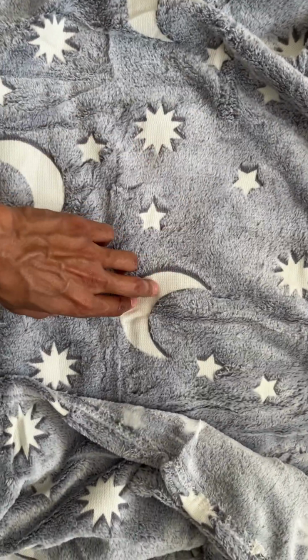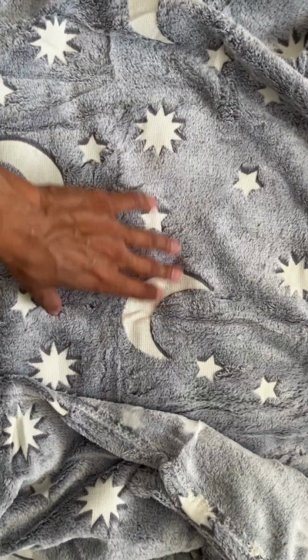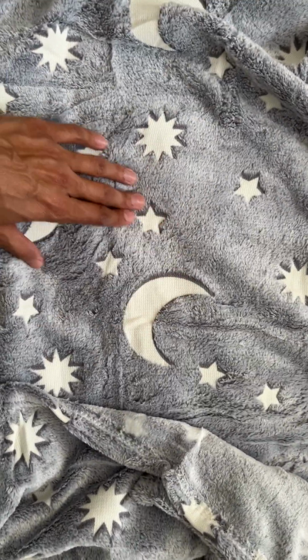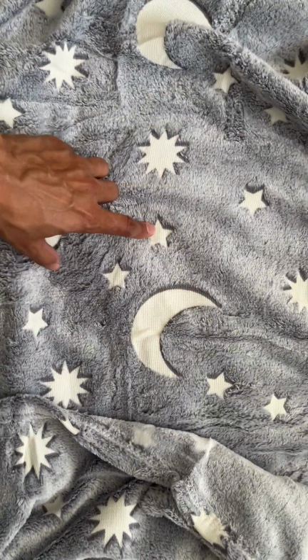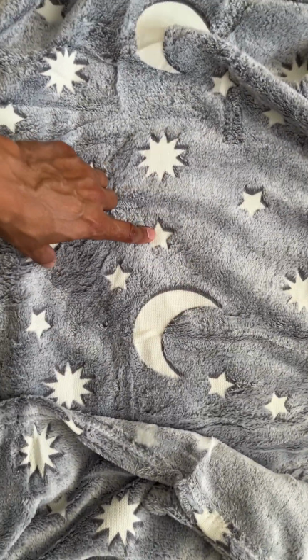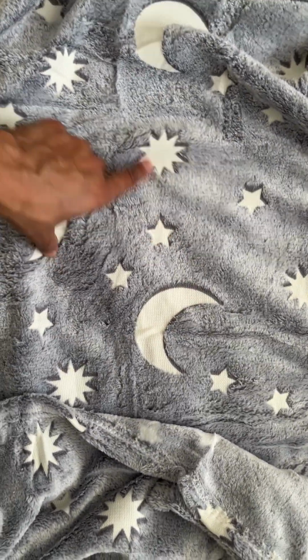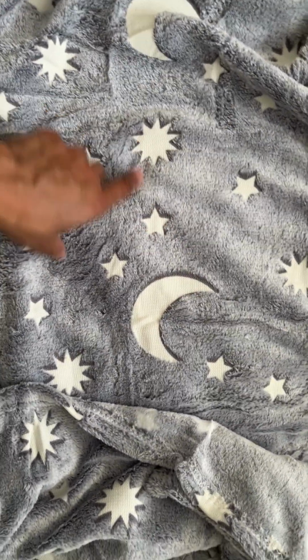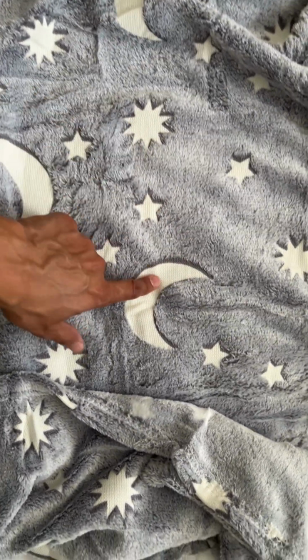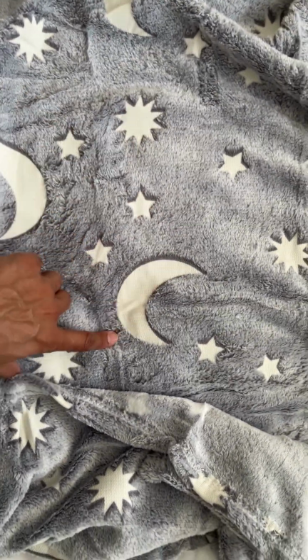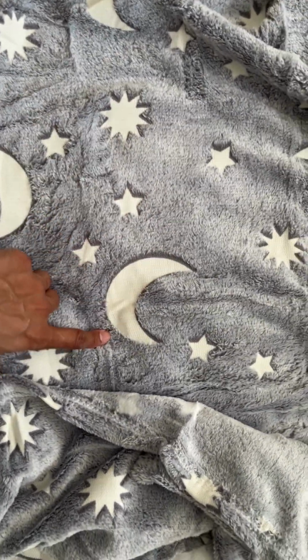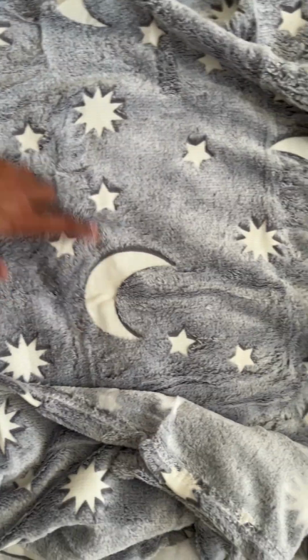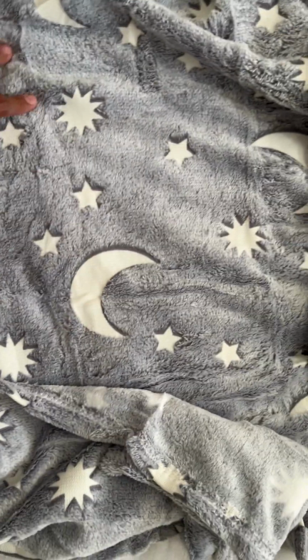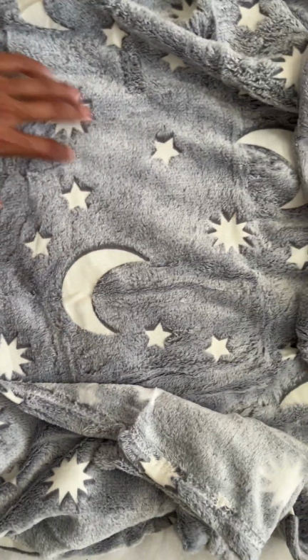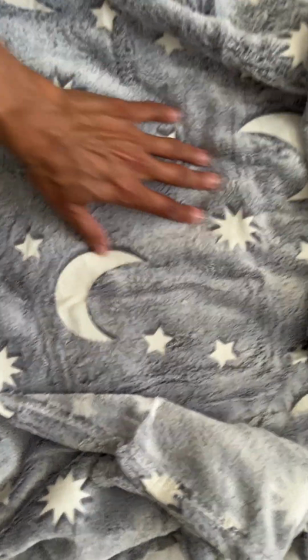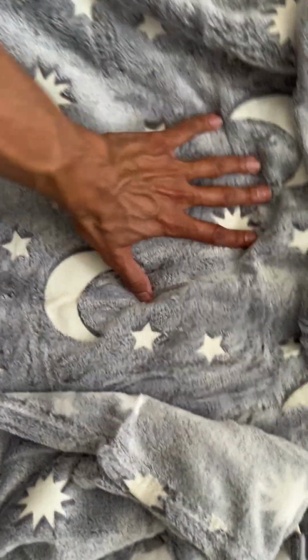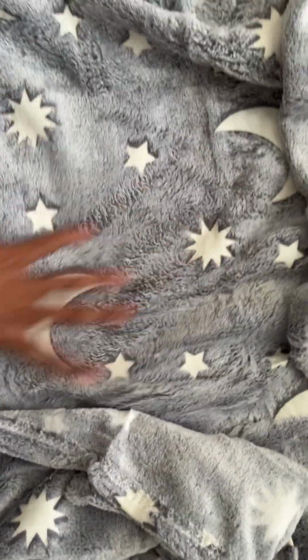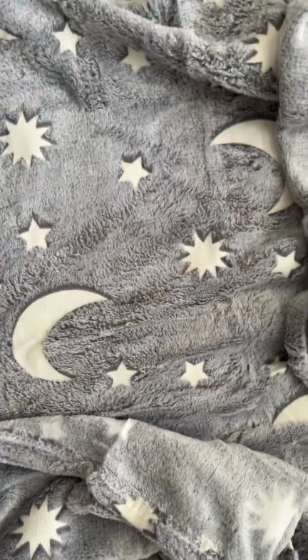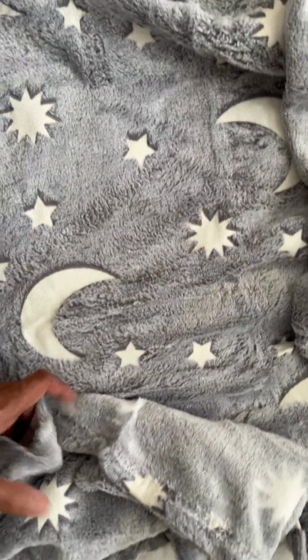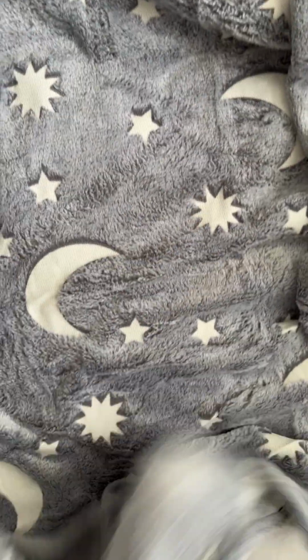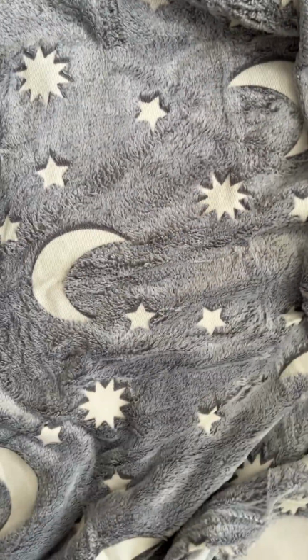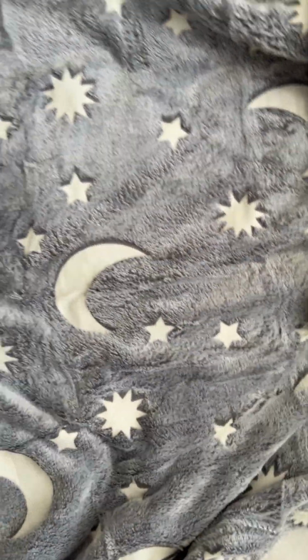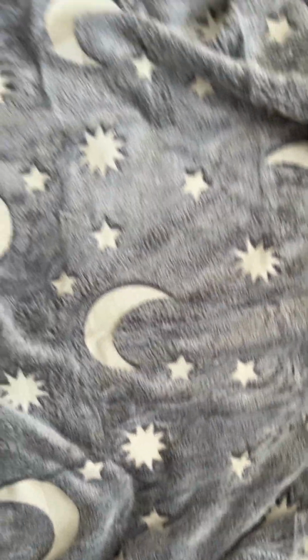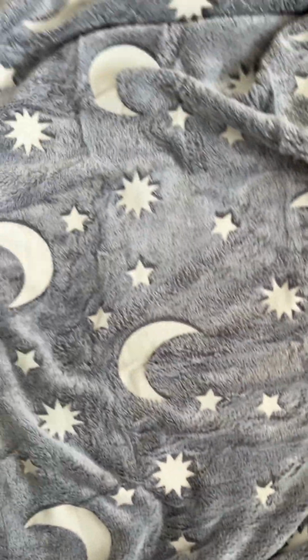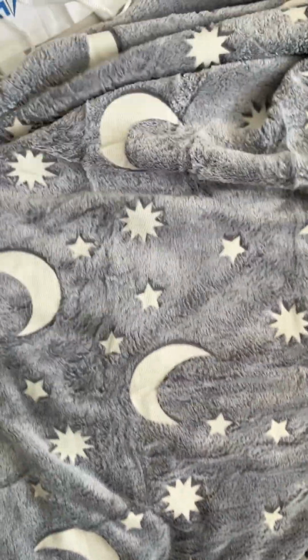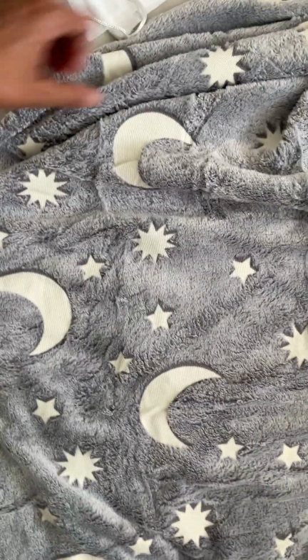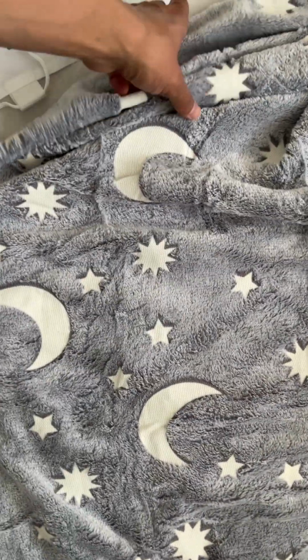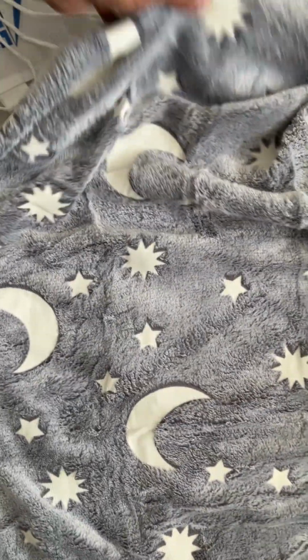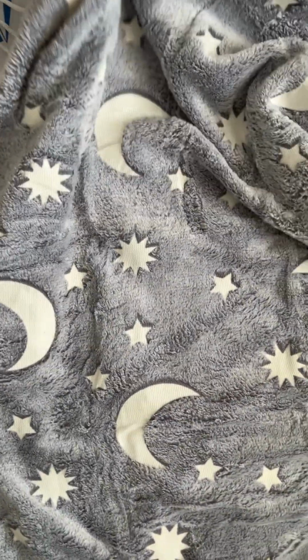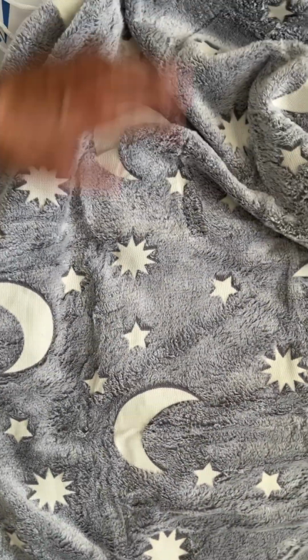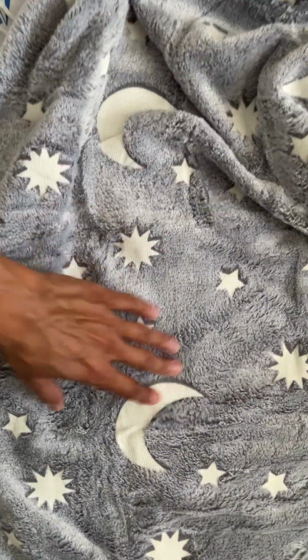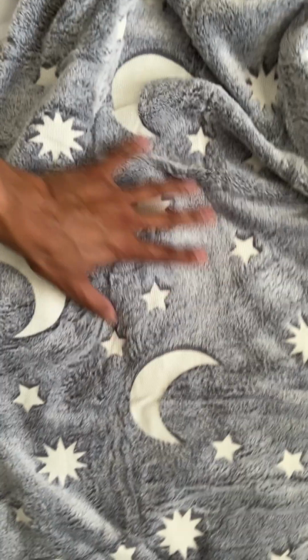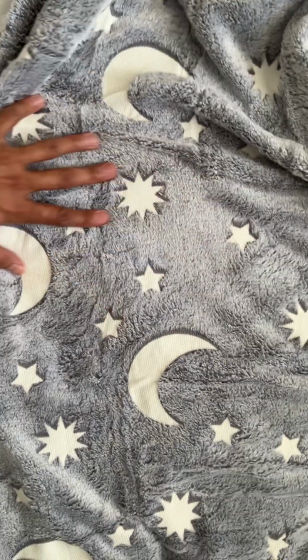It has this really nice design of the stars and the crescent moon. It gives it that going-to-sleep vibe, and I really like how the design looks.